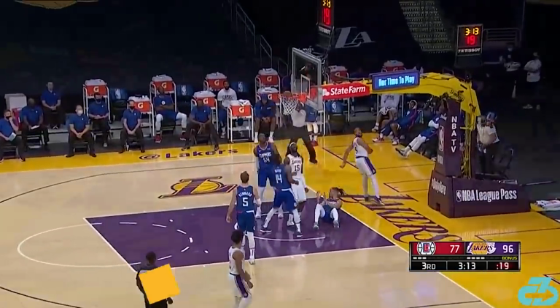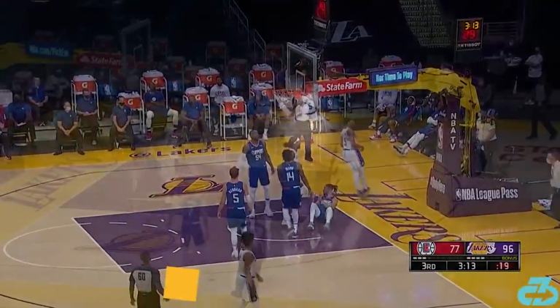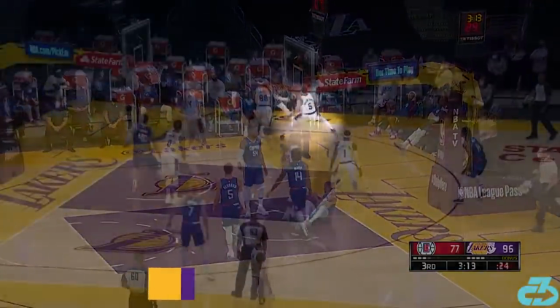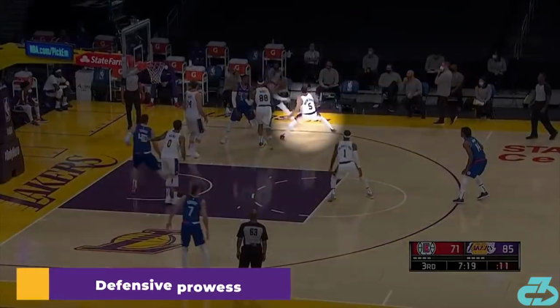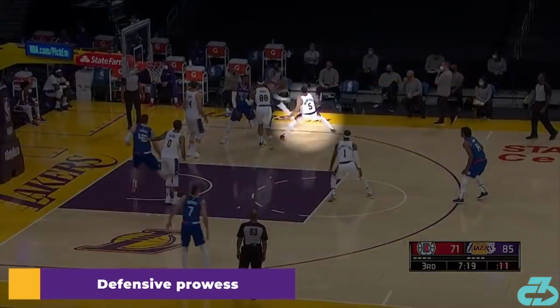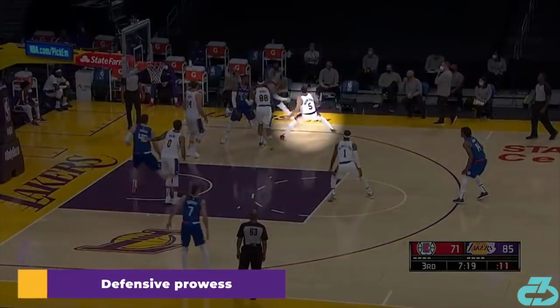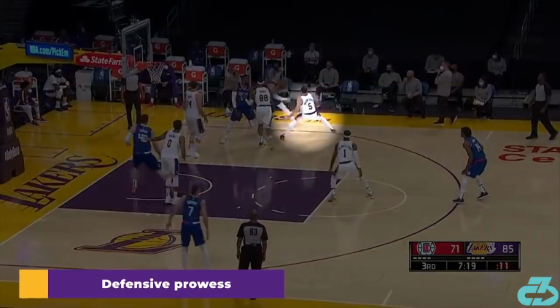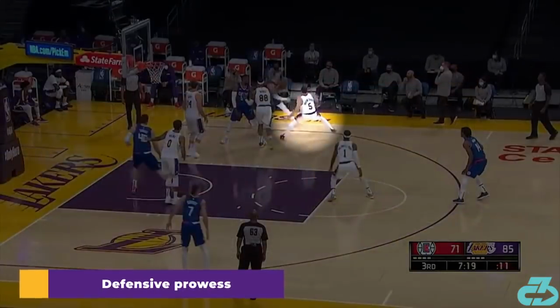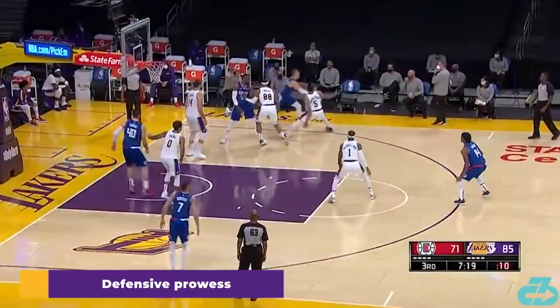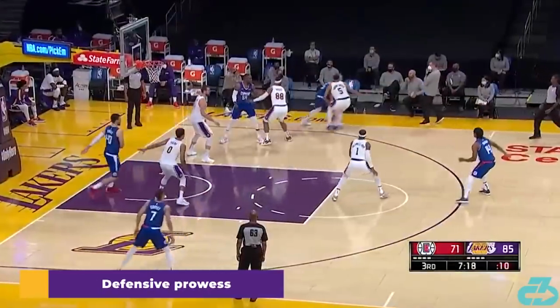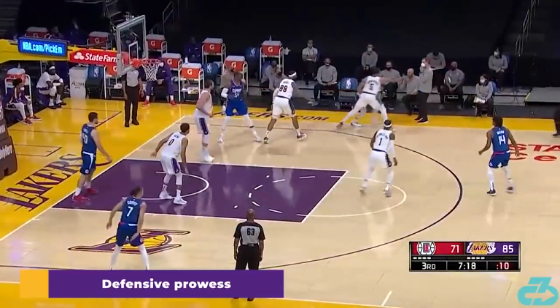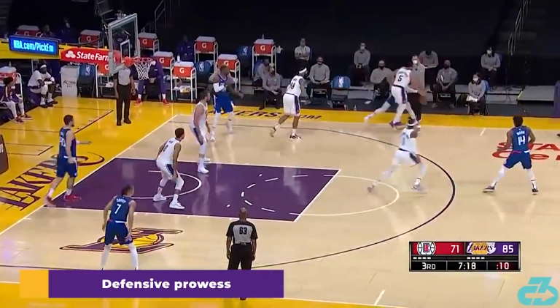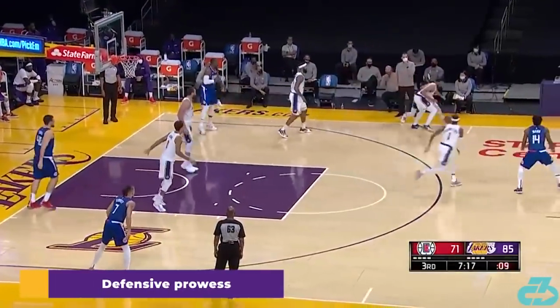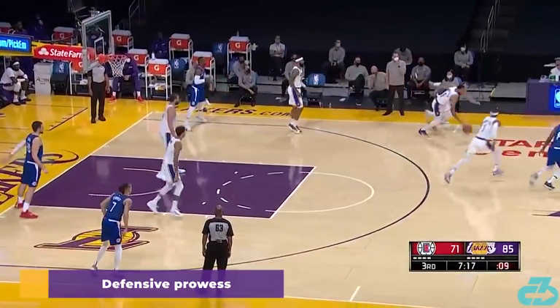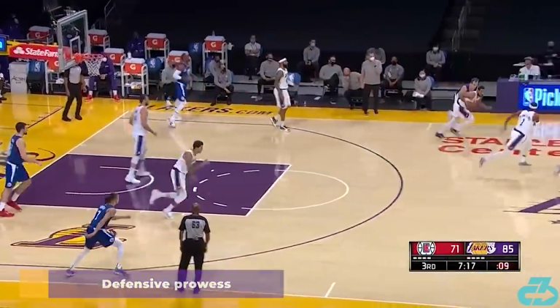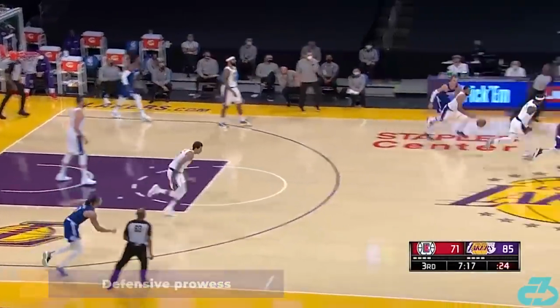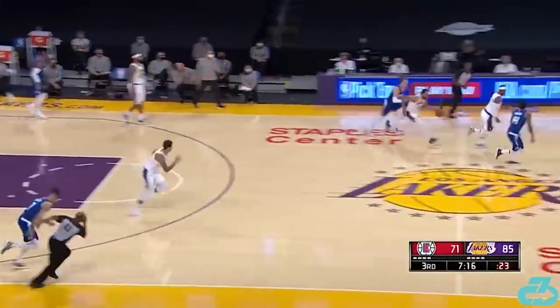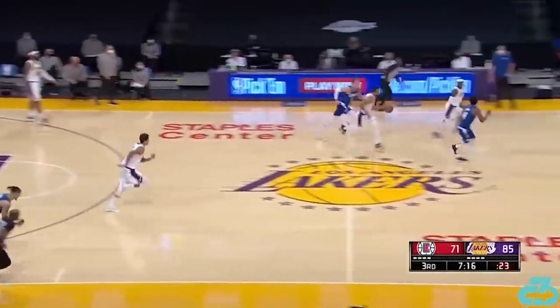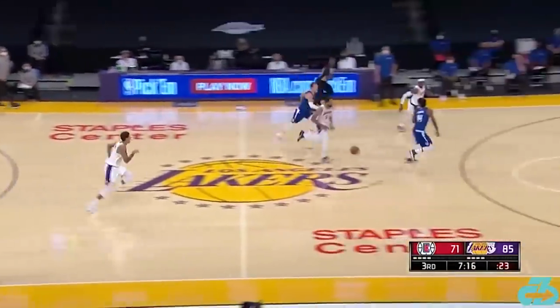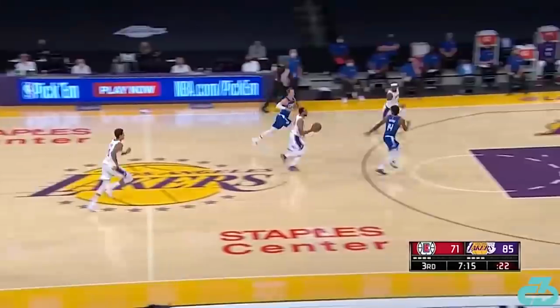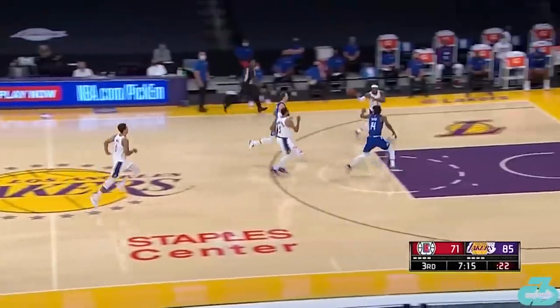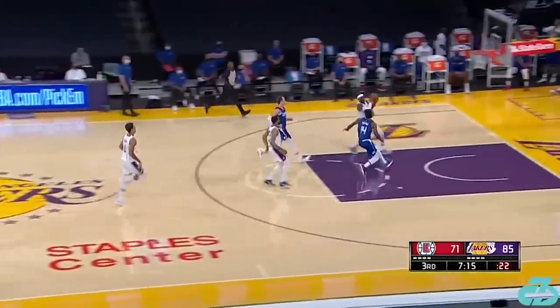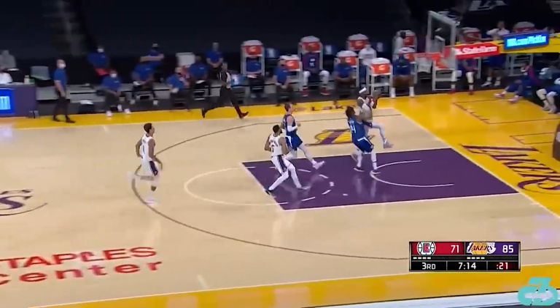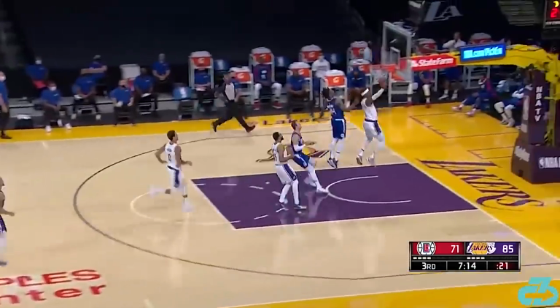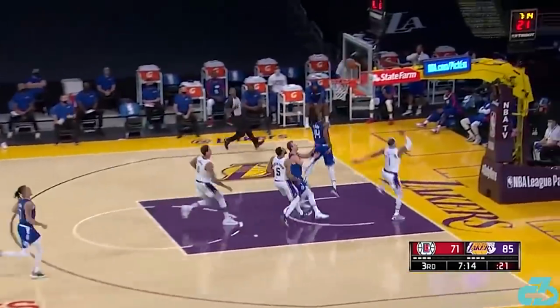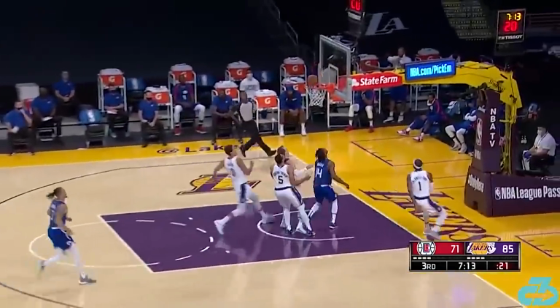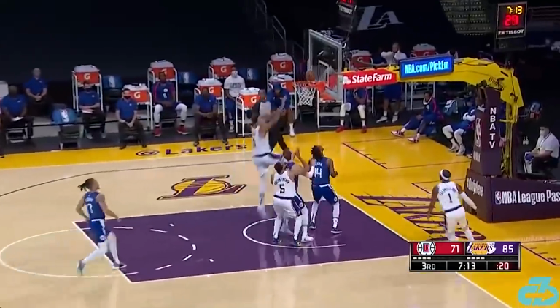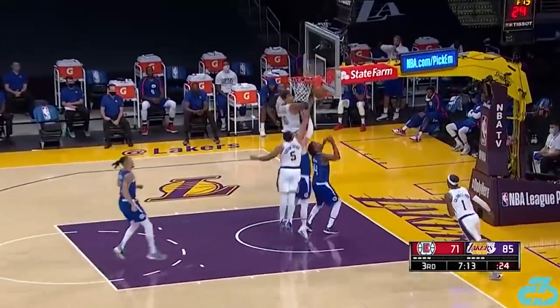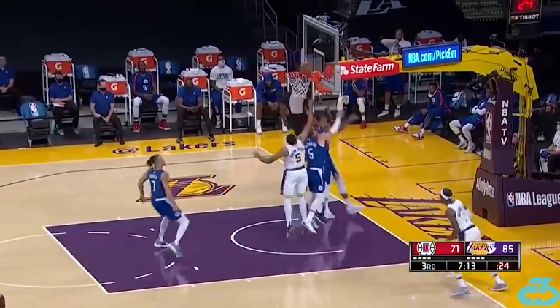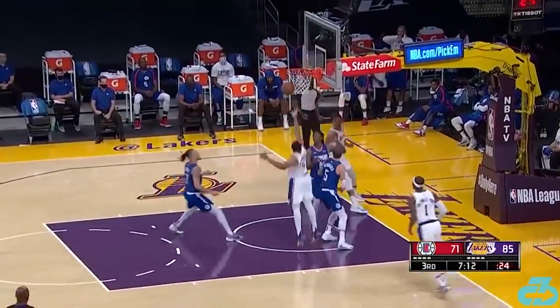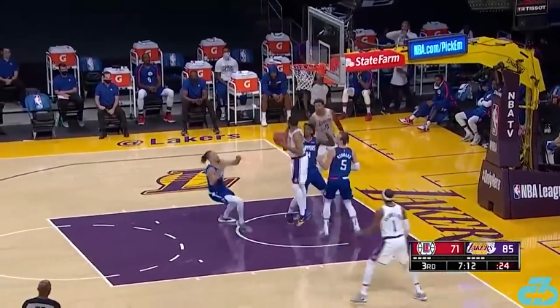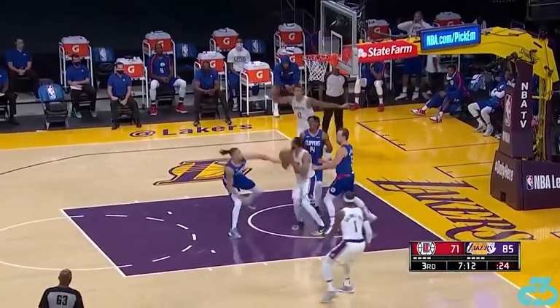Last but not least, he's no defensive slouch either. To that point, Coach Frank Vogel has explicitly noted THT's defensive ability multiple times.